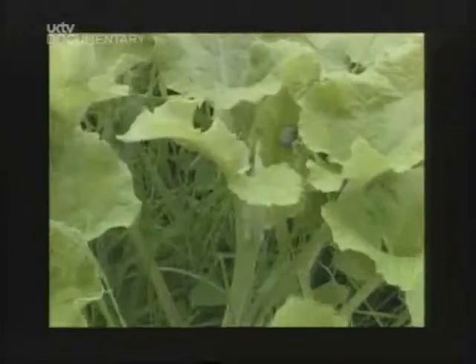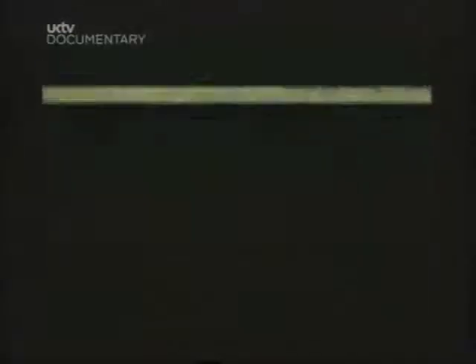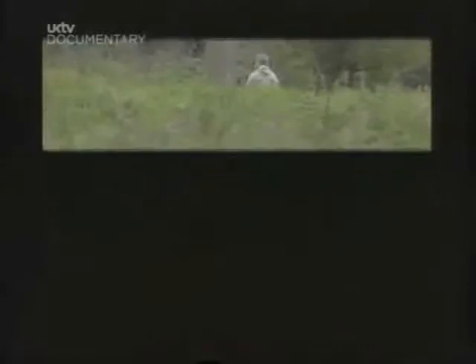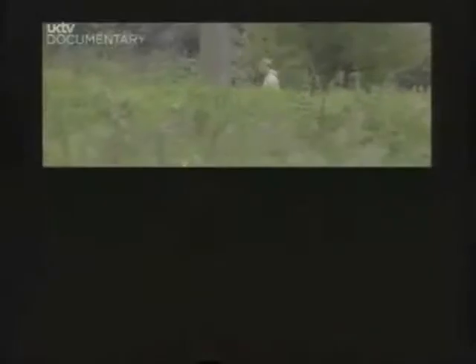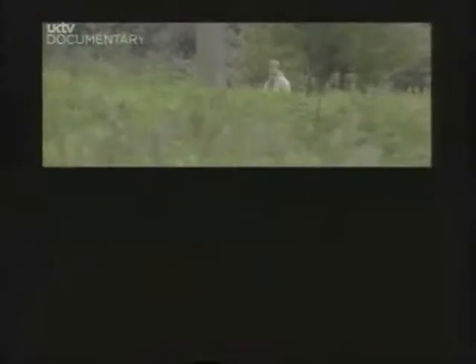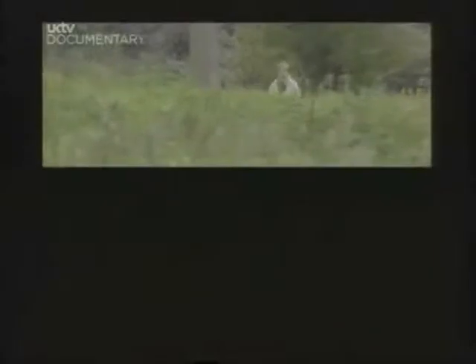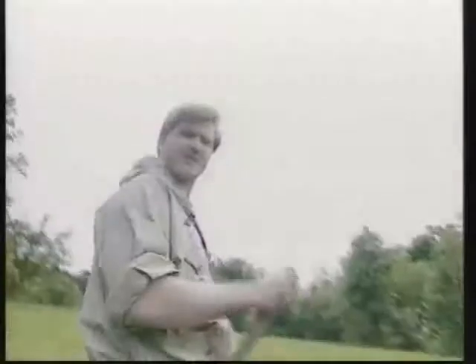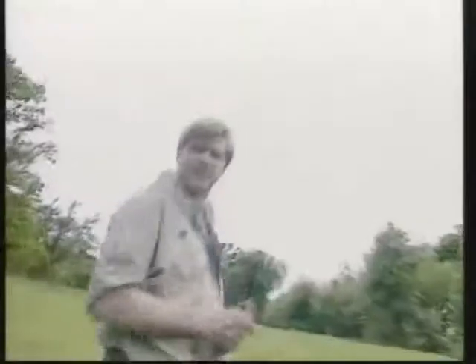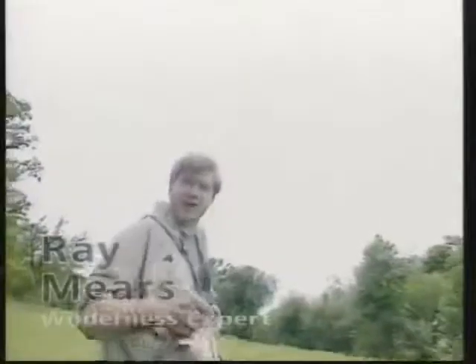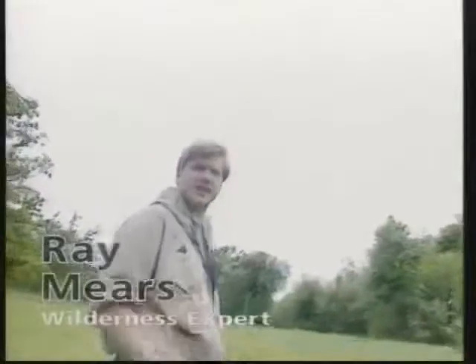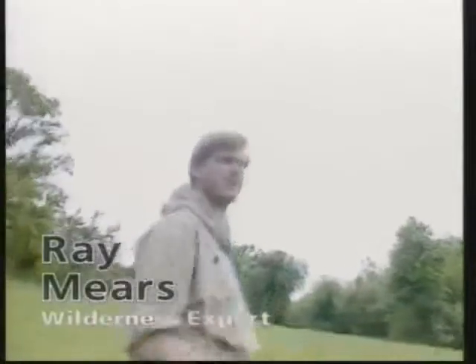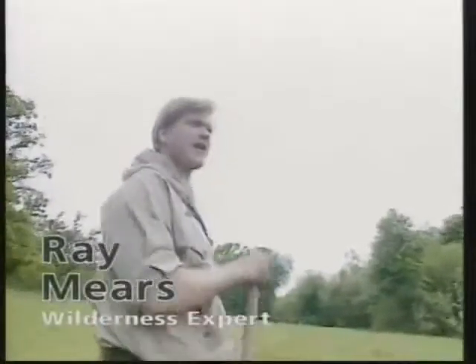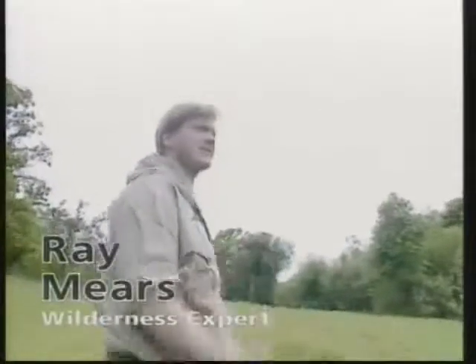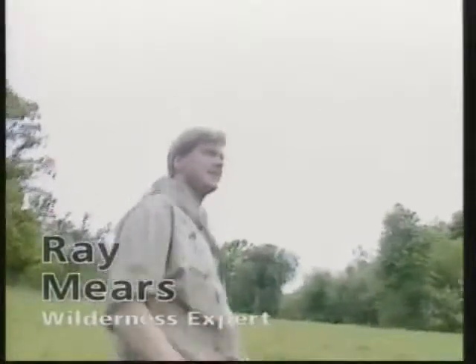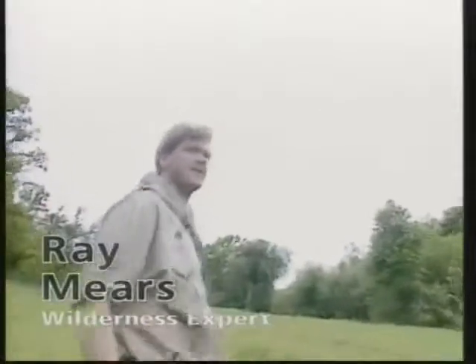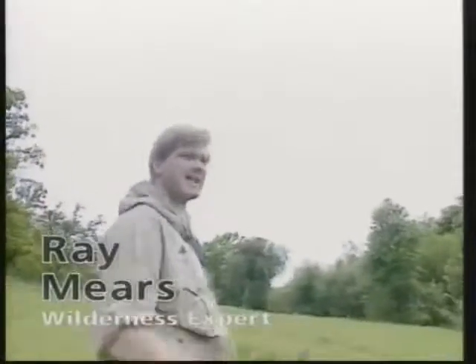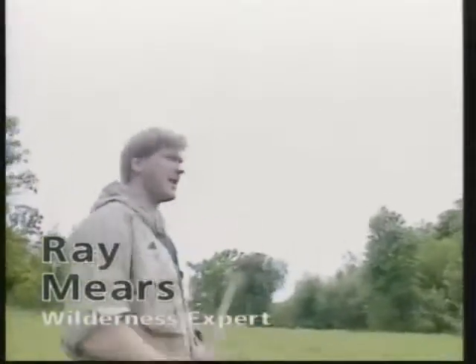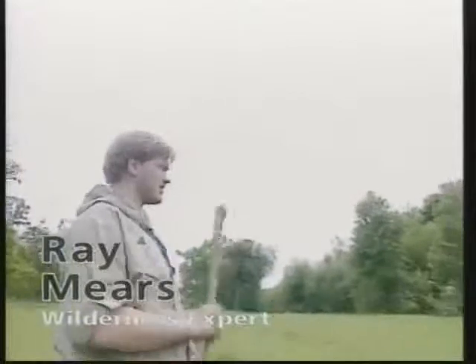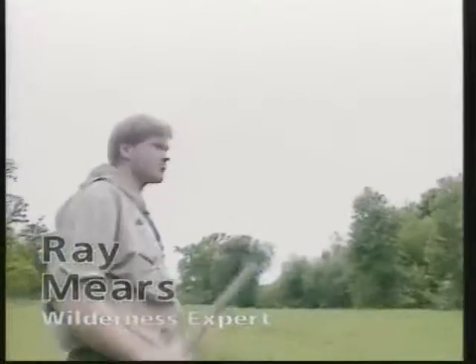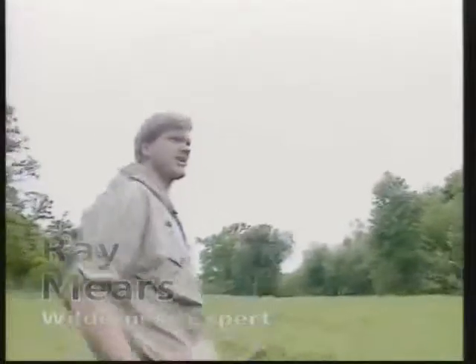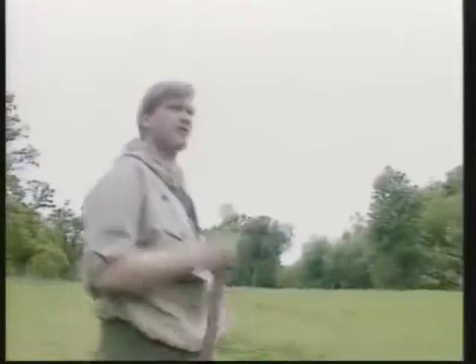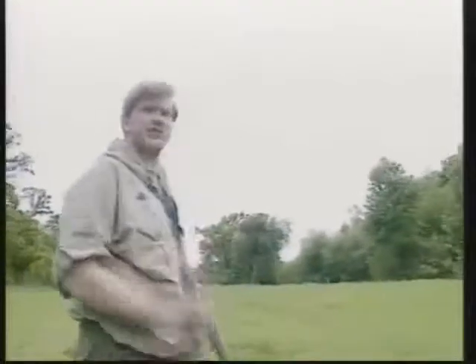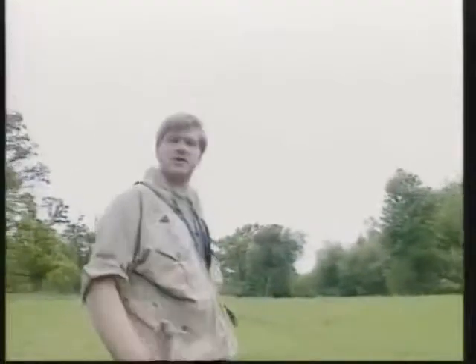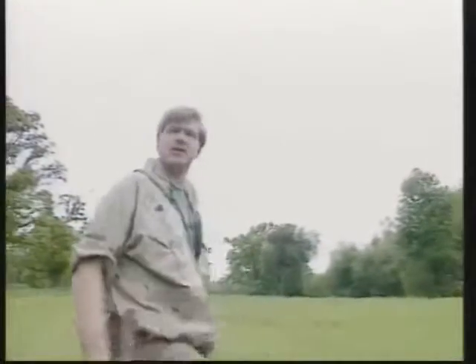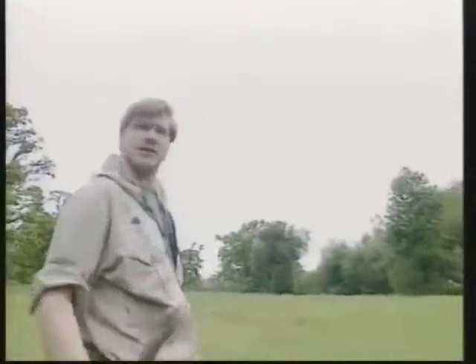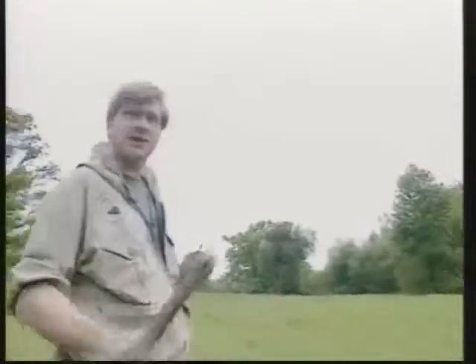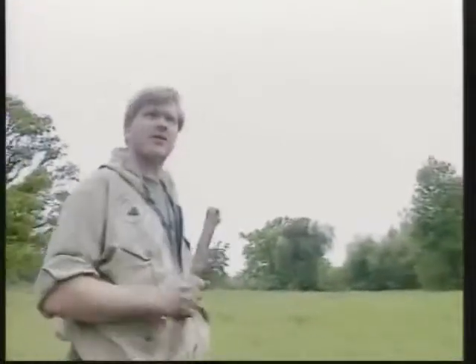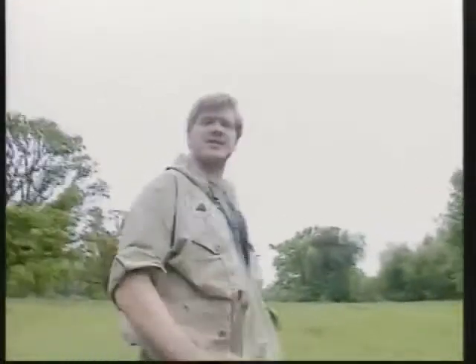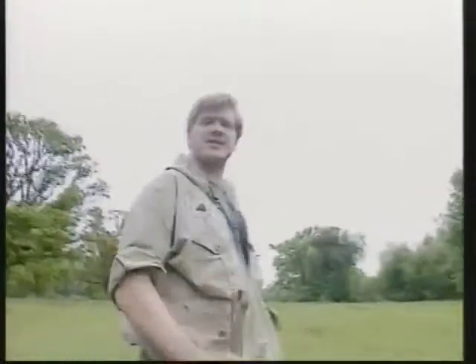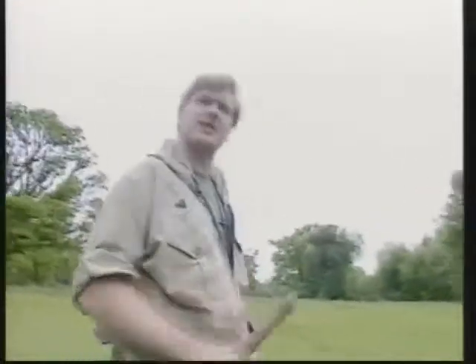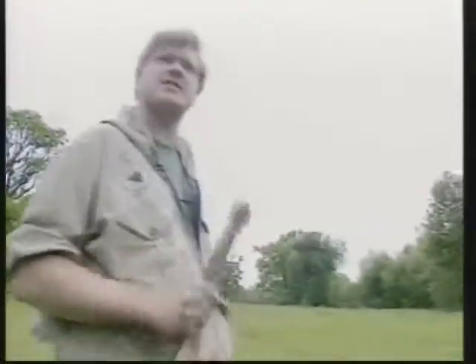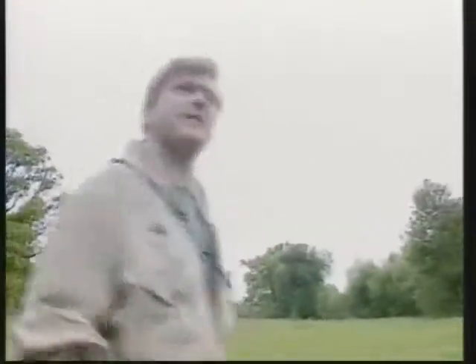Have you ever wondered what our ancestors did before they had potato and rice? Well, they had to come out into the countryside and forage for food. We're going to do that today. Let's go and see what we can find.